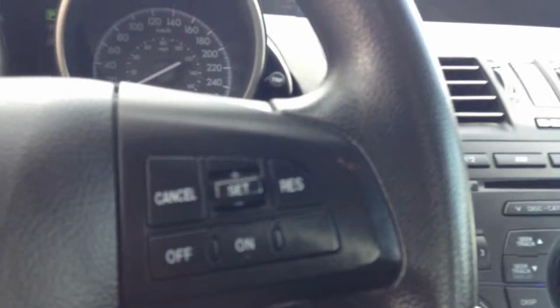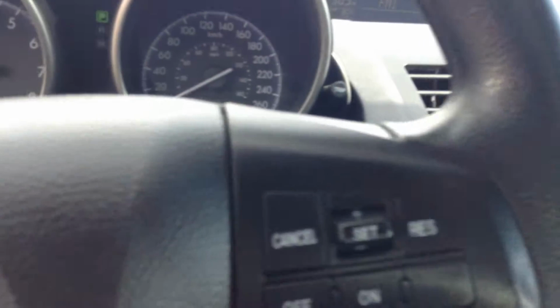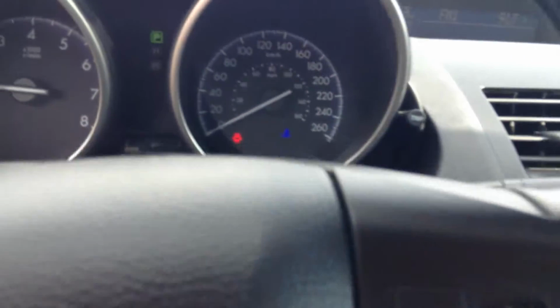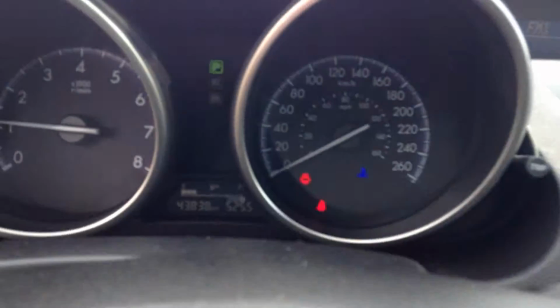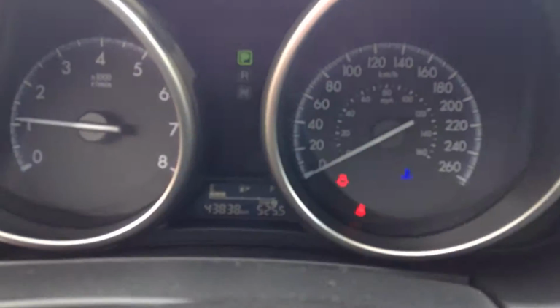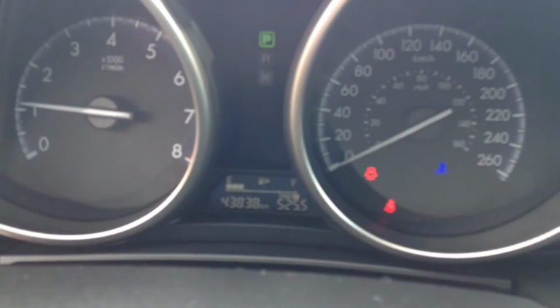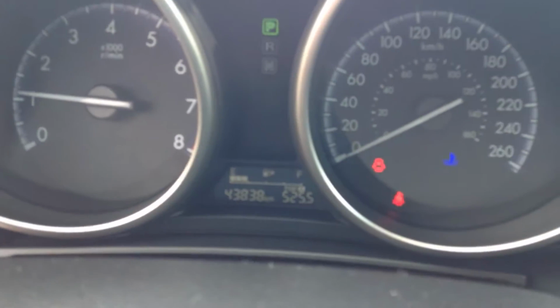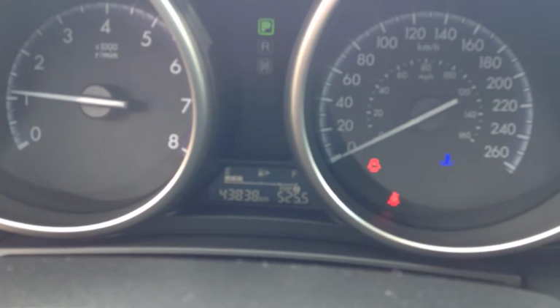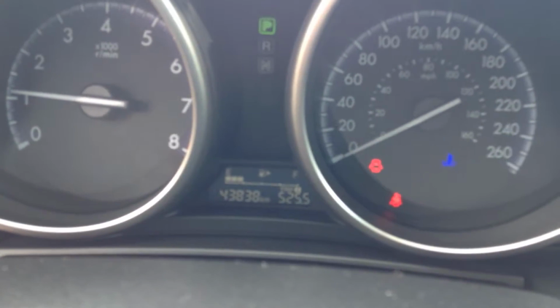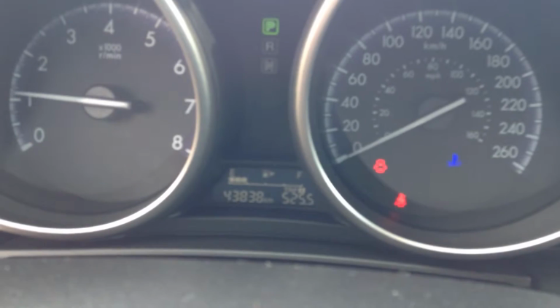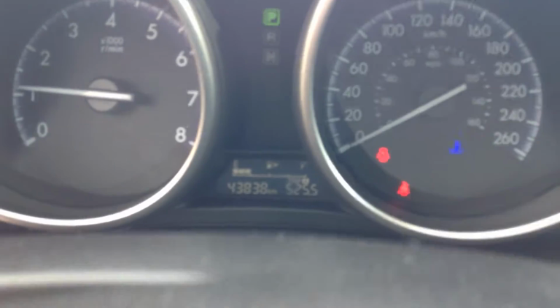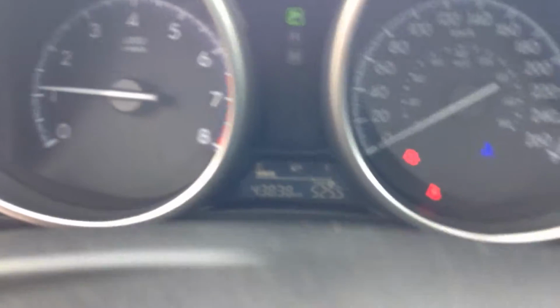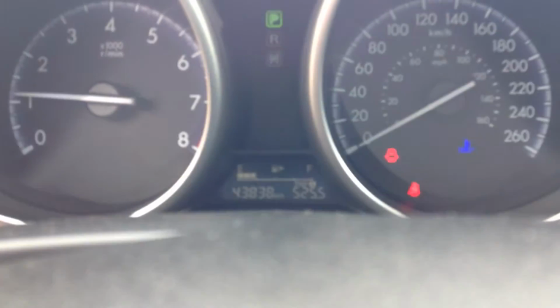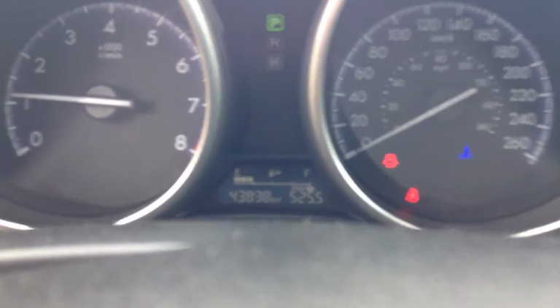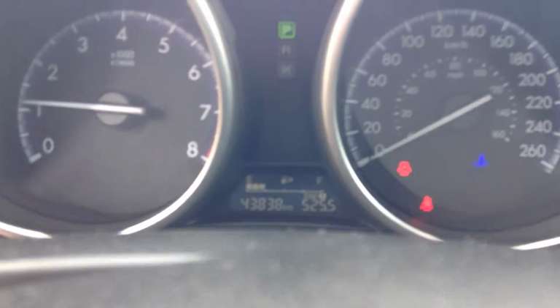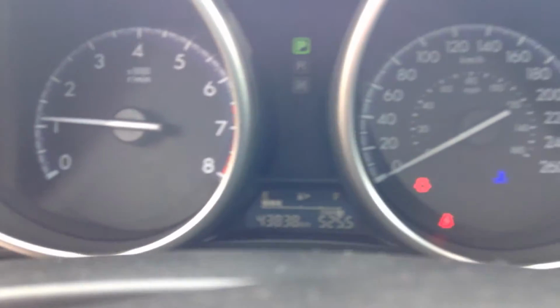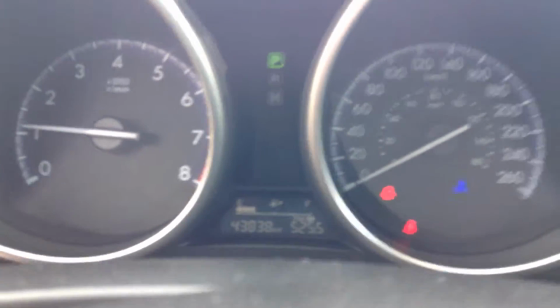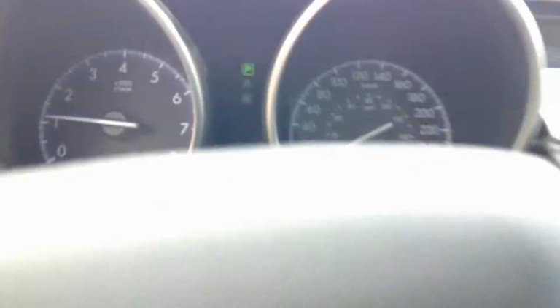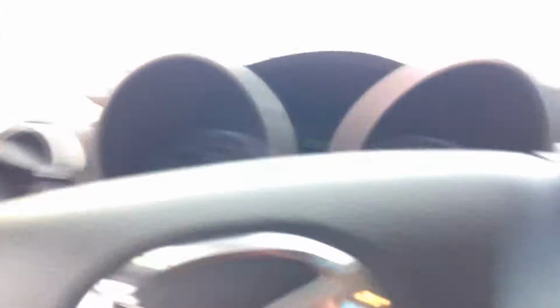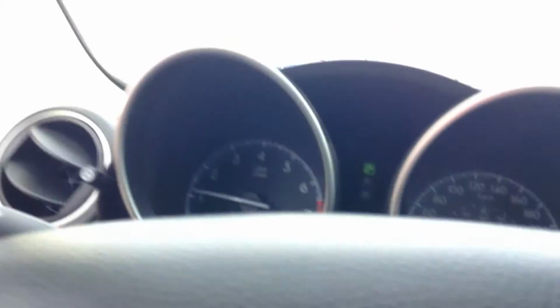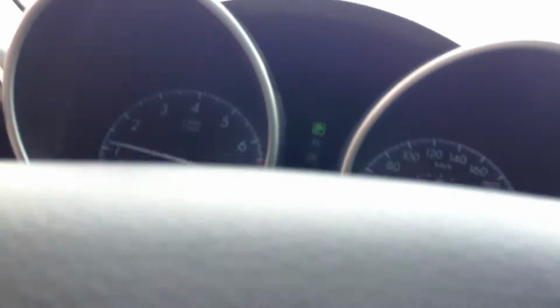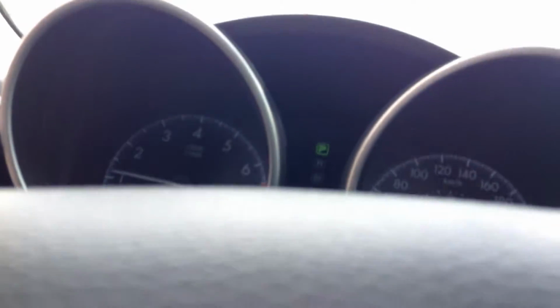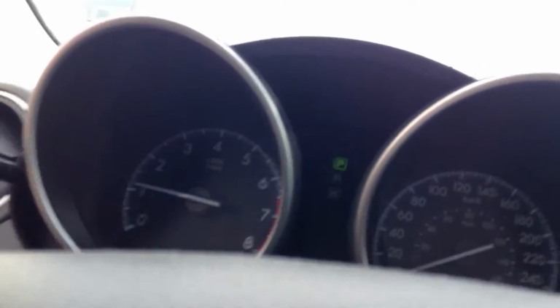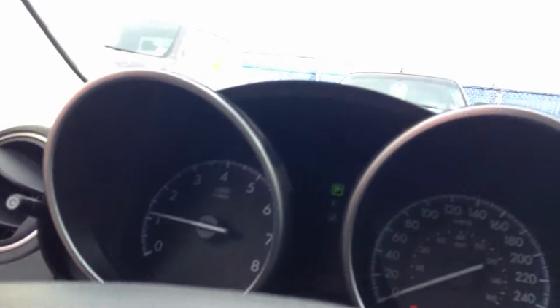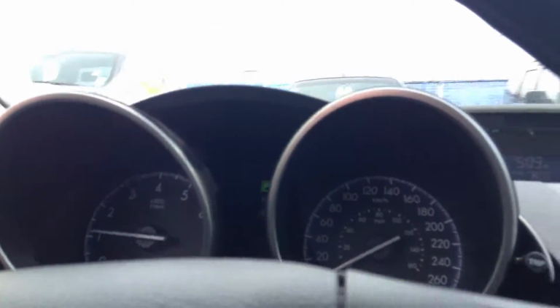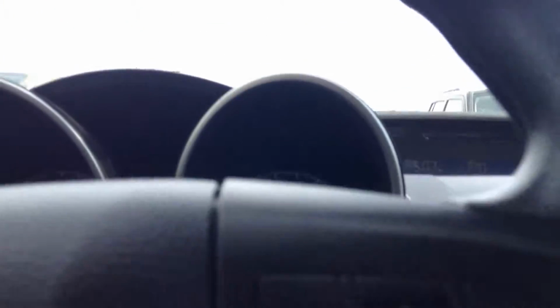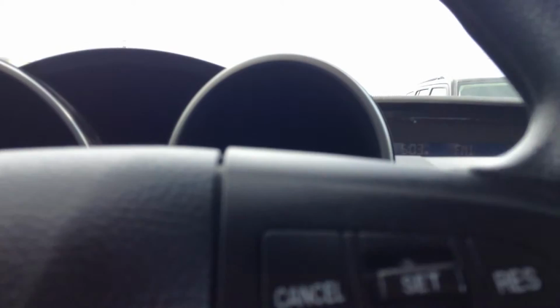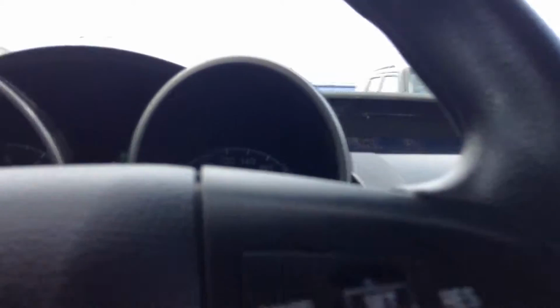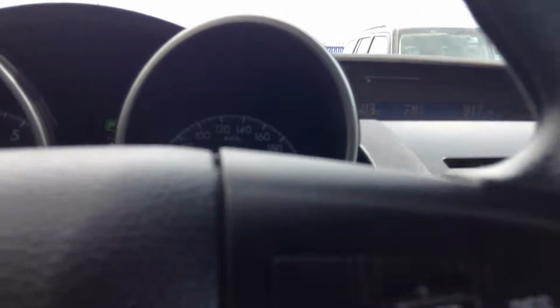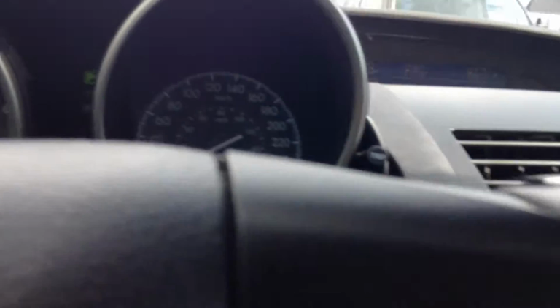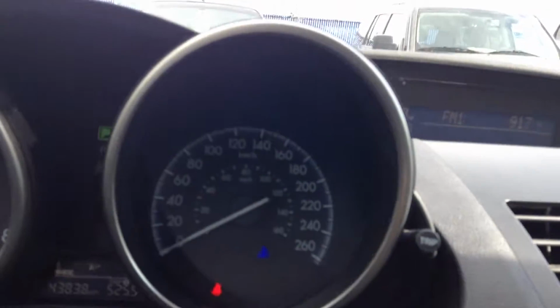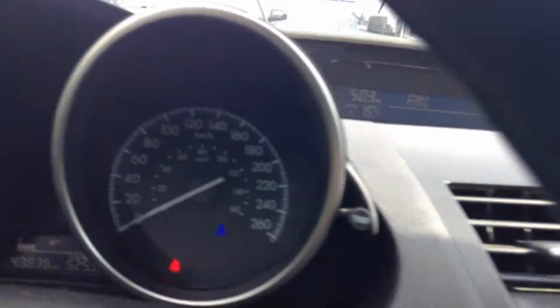You're looking at 43,838 kilometers on this 2013, so really low mileage. Looks like it wasn't driven too much.